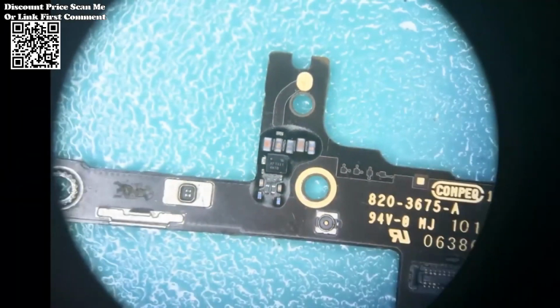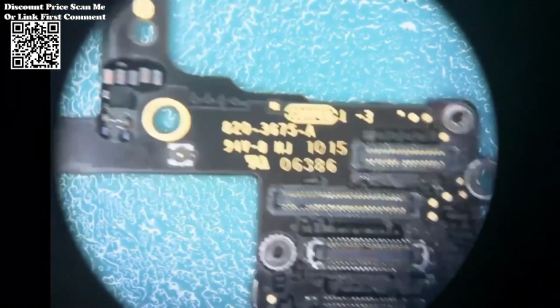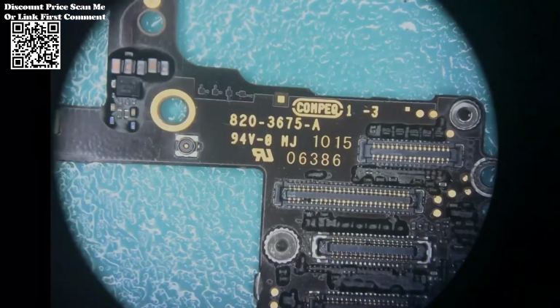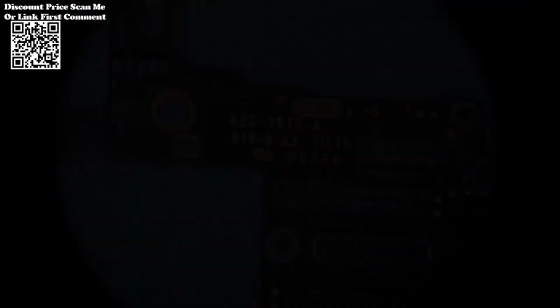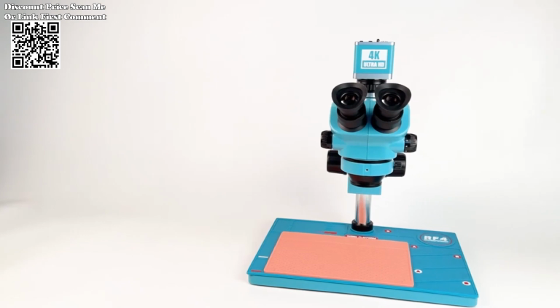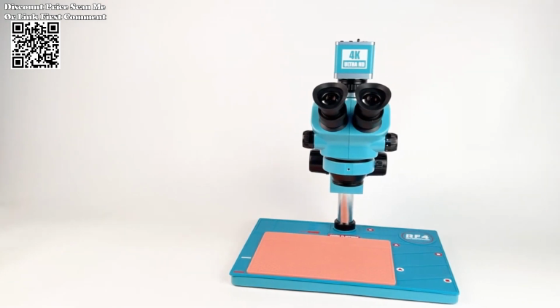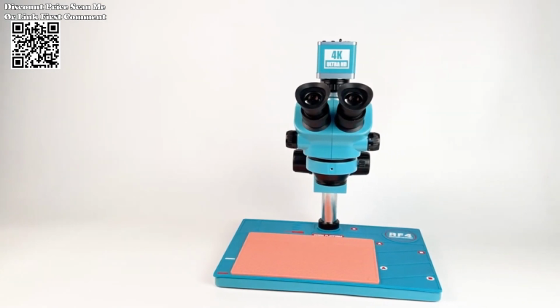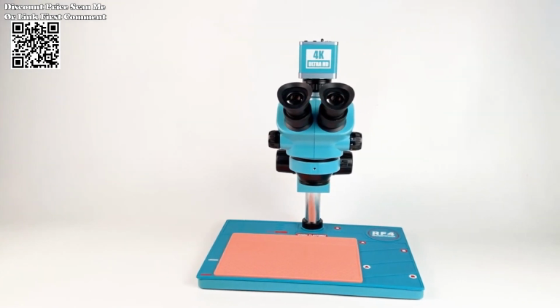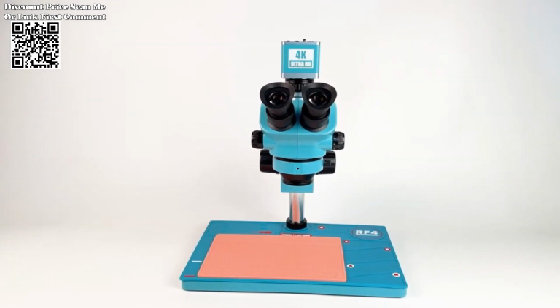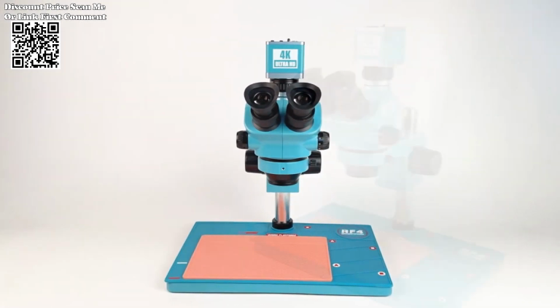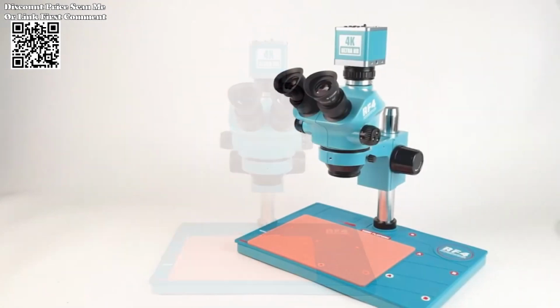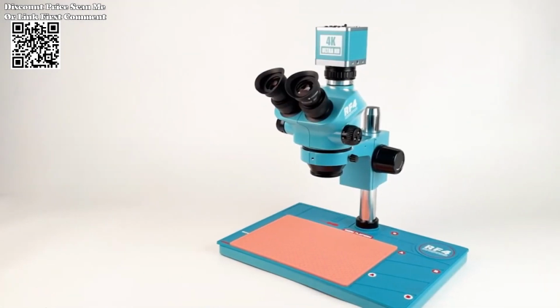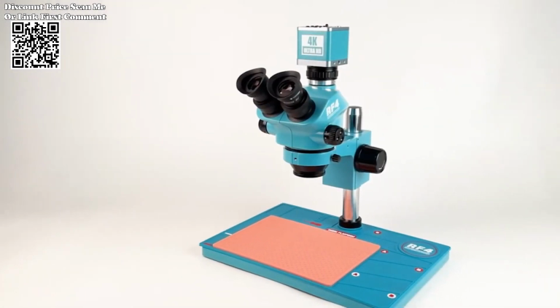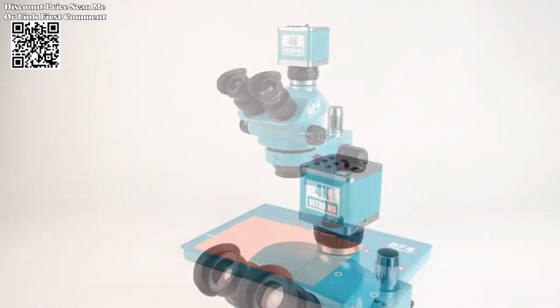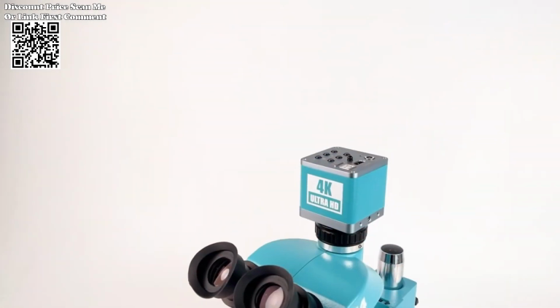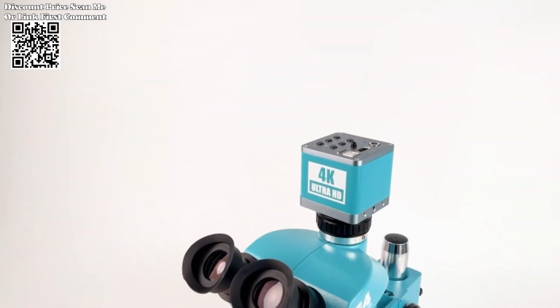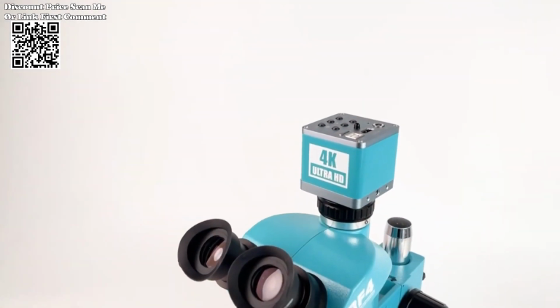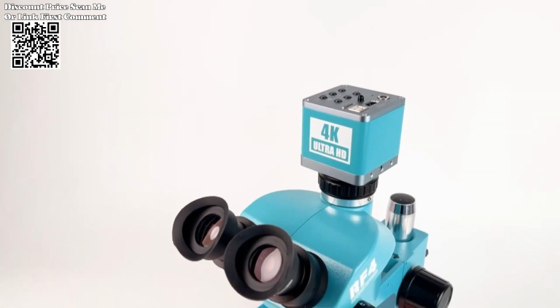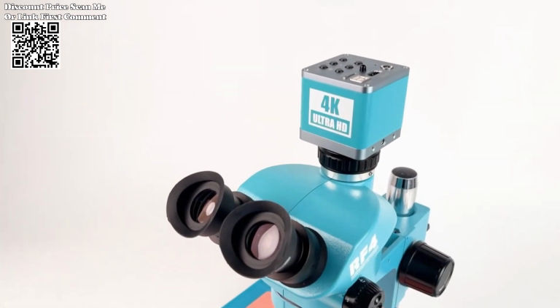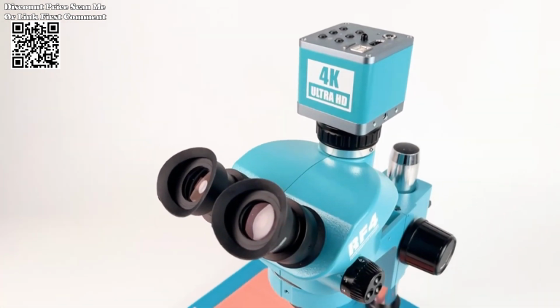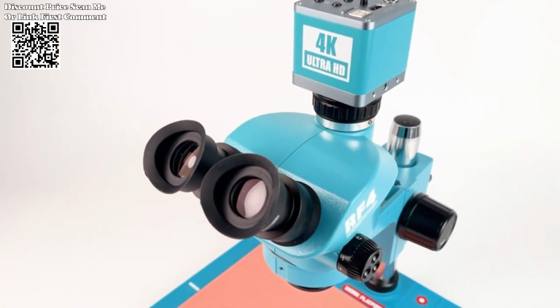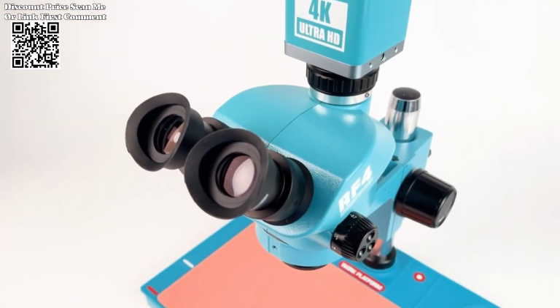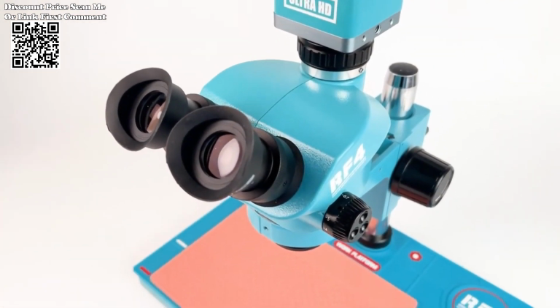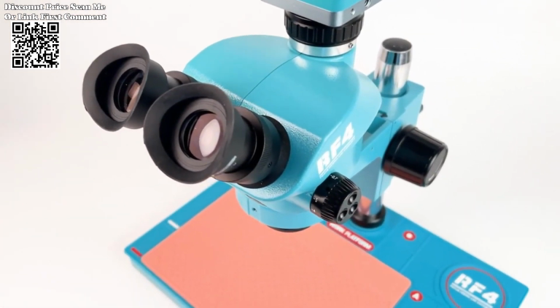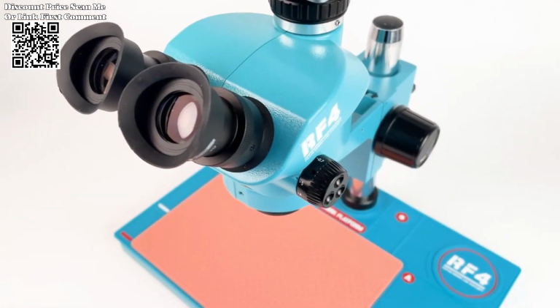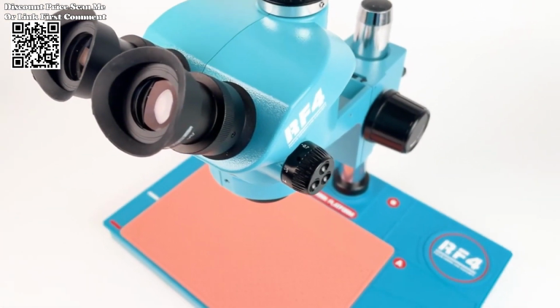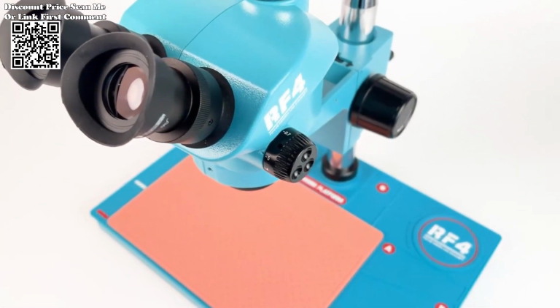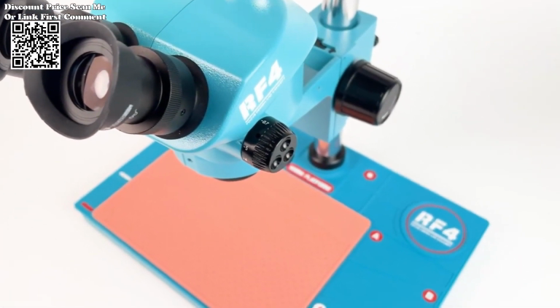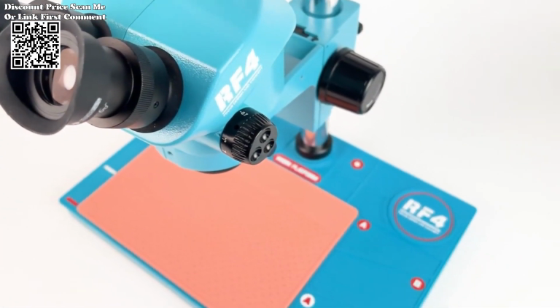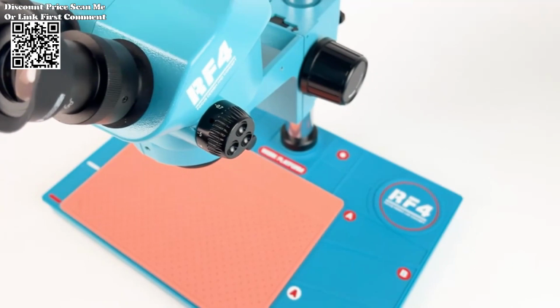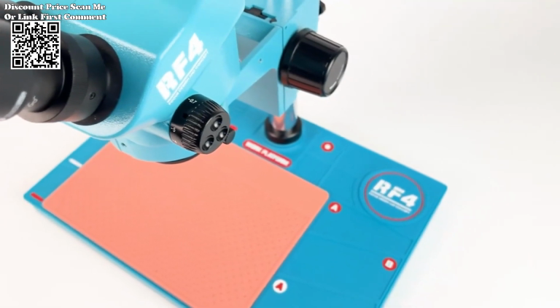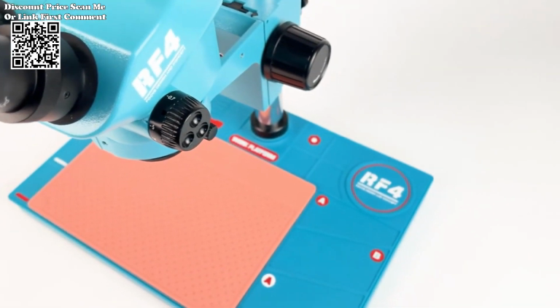Upgraded Electronic Eyepiece: Say goodbye to dark angles and distorted images. The new upgraded electronic eyepiece delivers crystal-clear images with a wider field of vision, ensuring that every detail is captured with utmost clarity and accuracy.